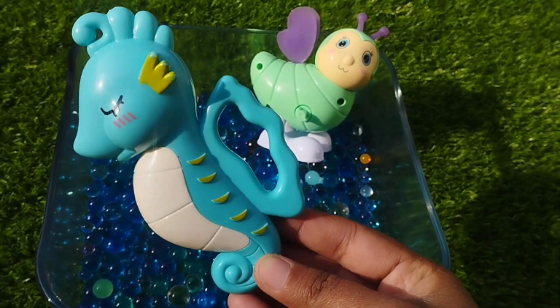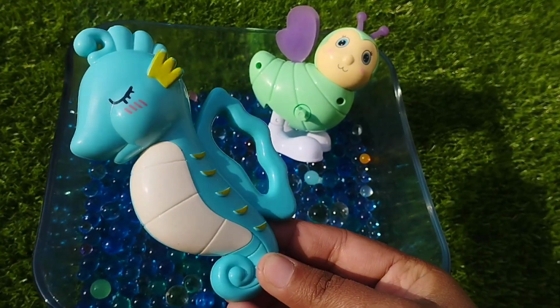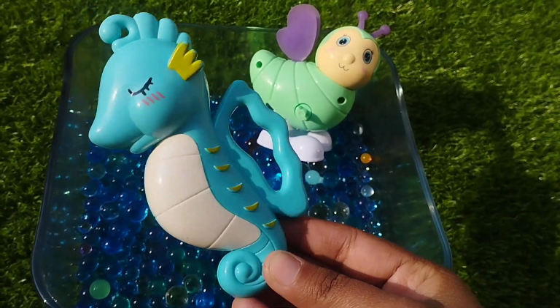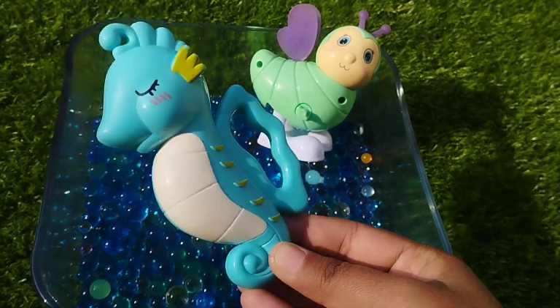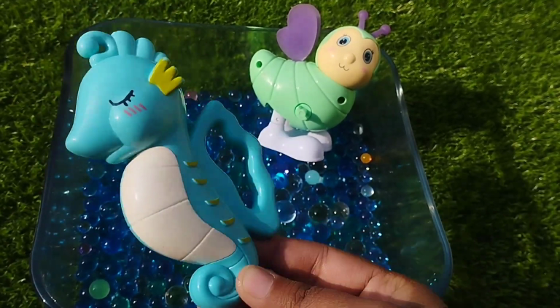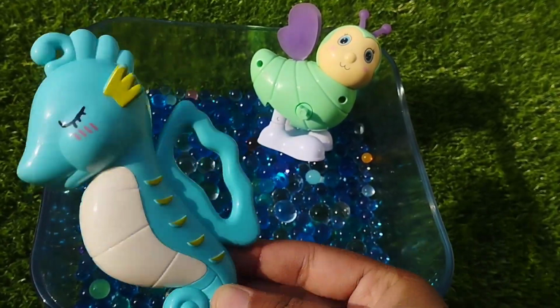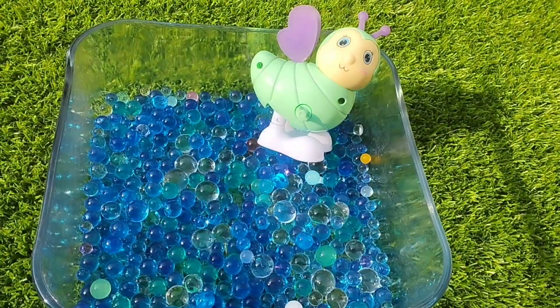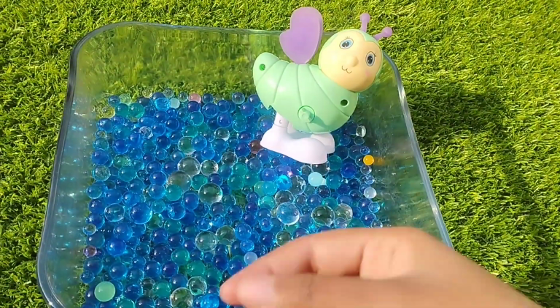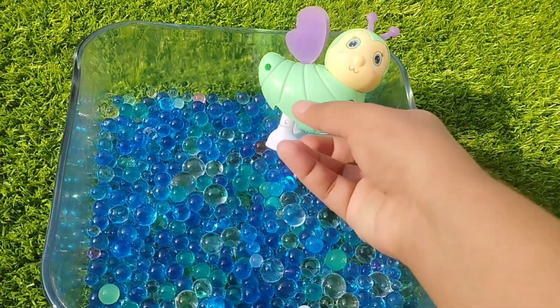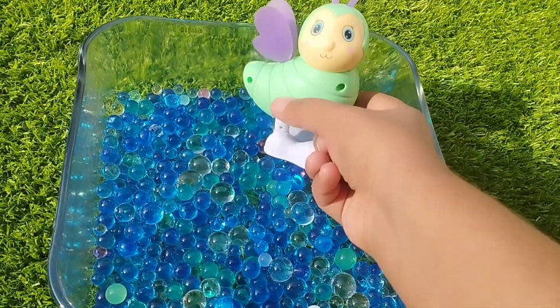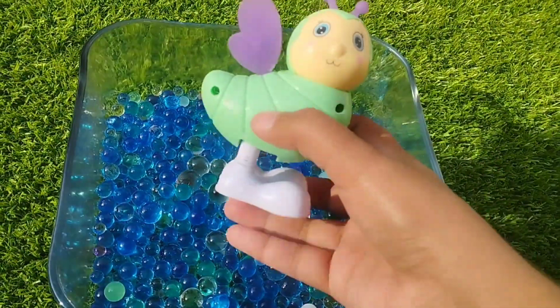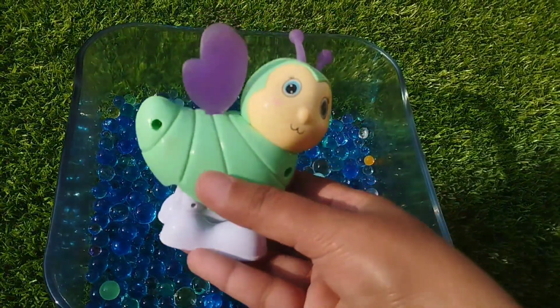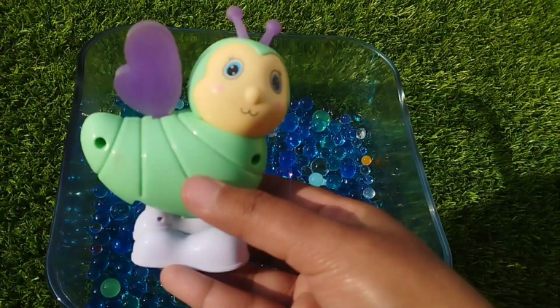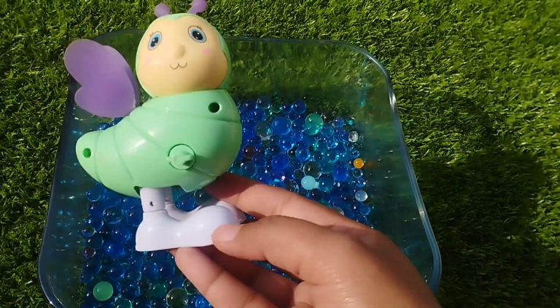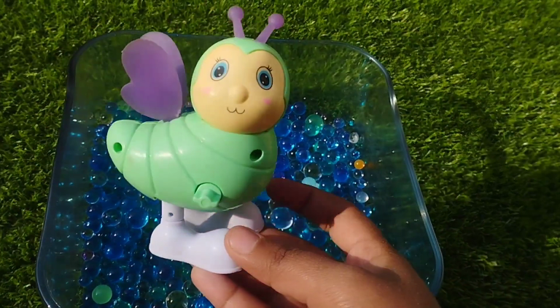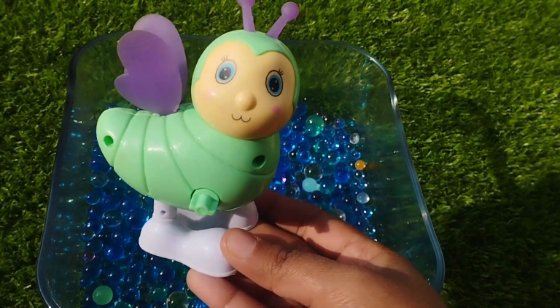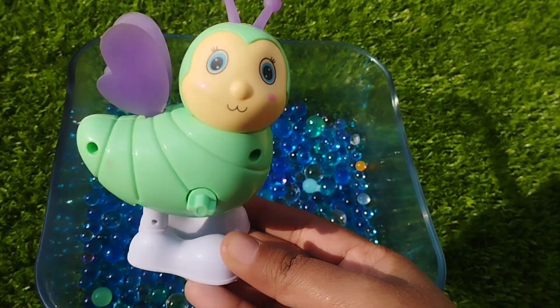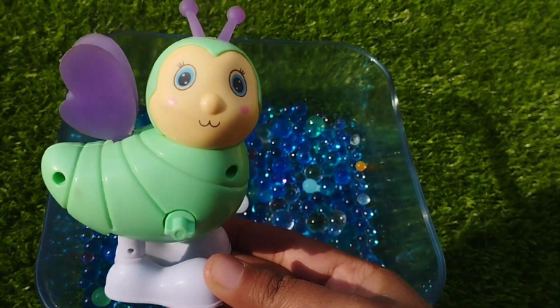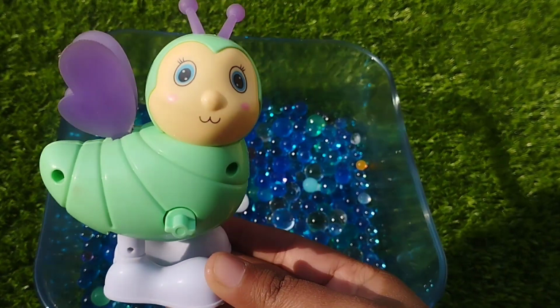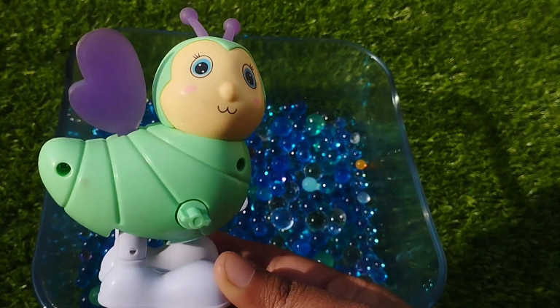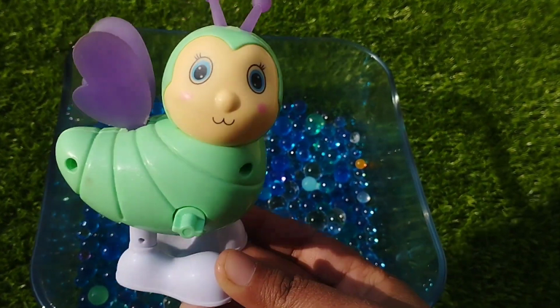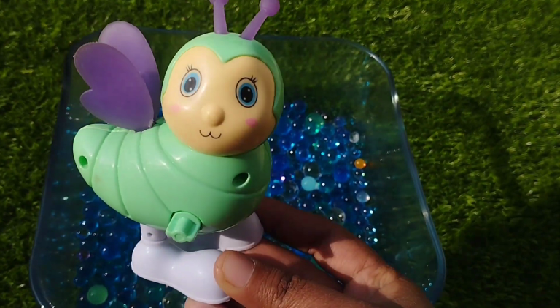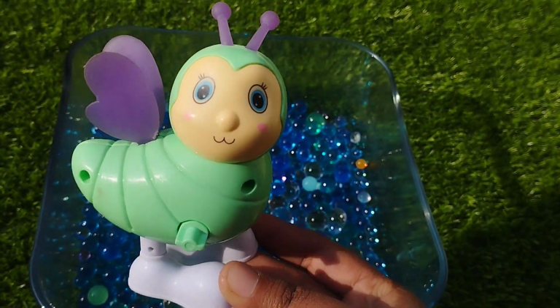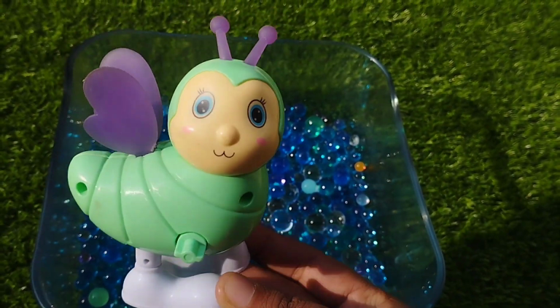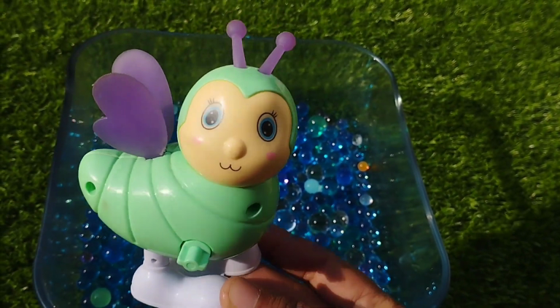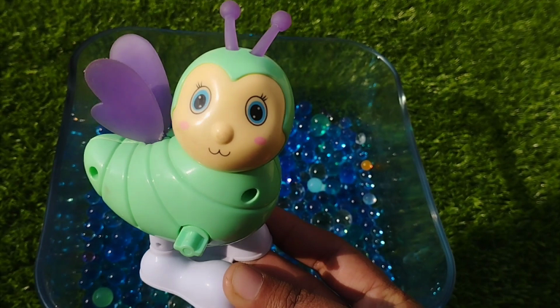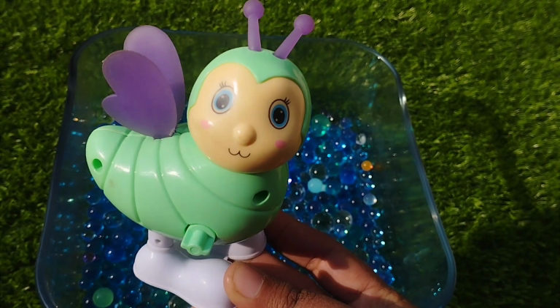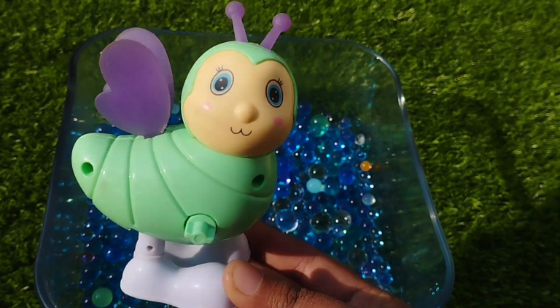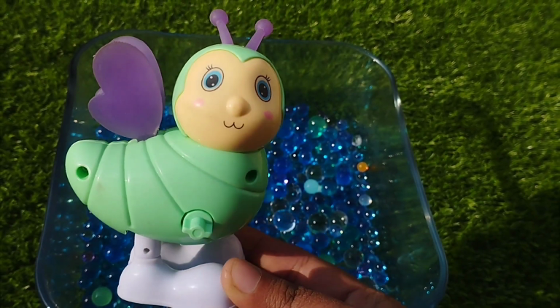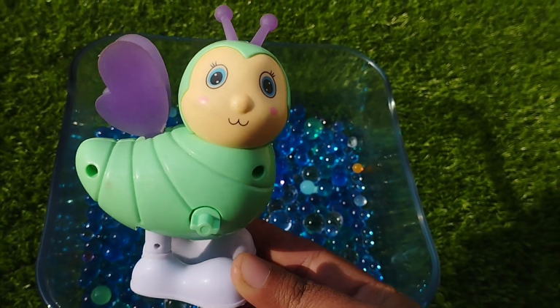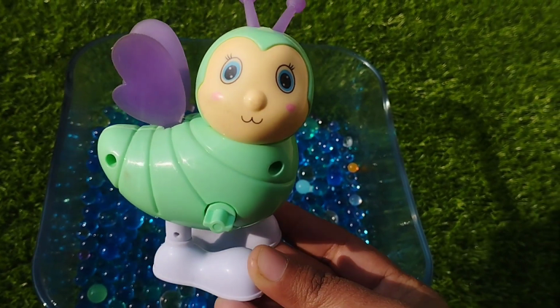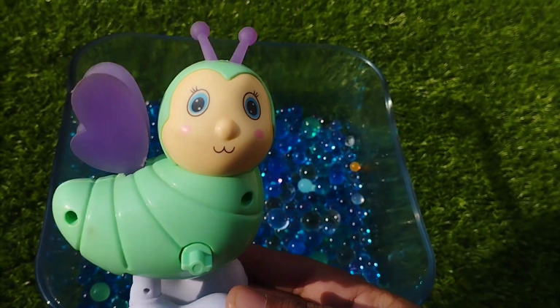A sea horse. This is a sea horse. A butterfly. This is a butterfly. A butterfly.